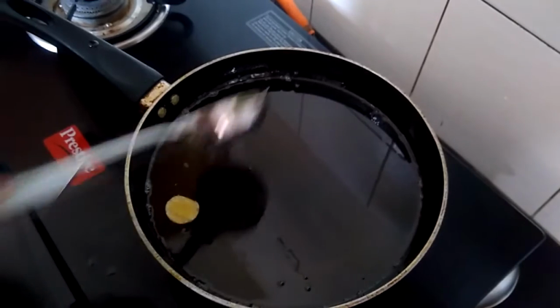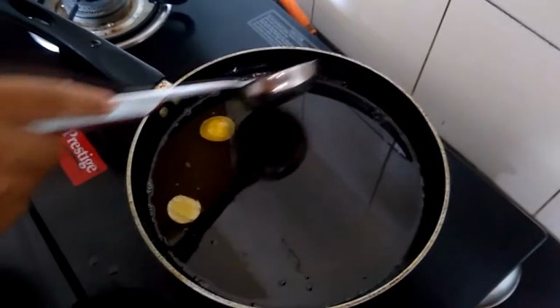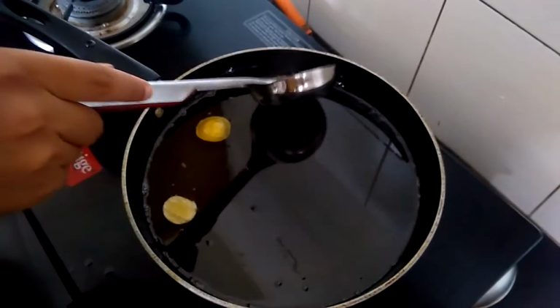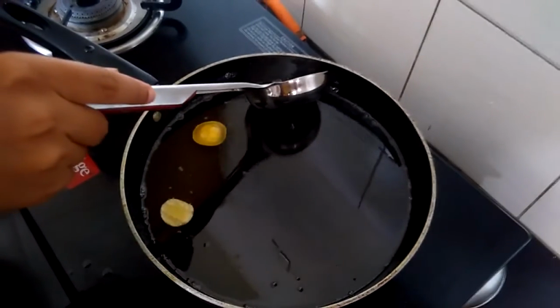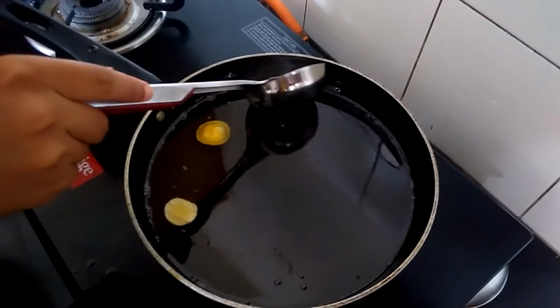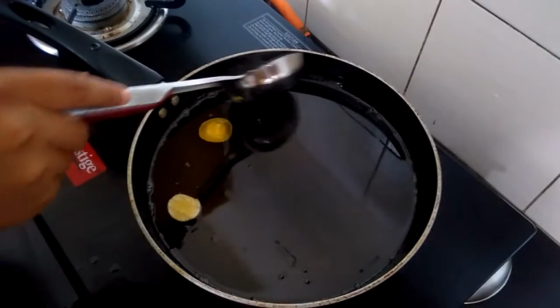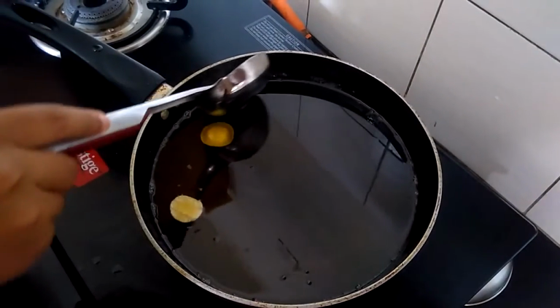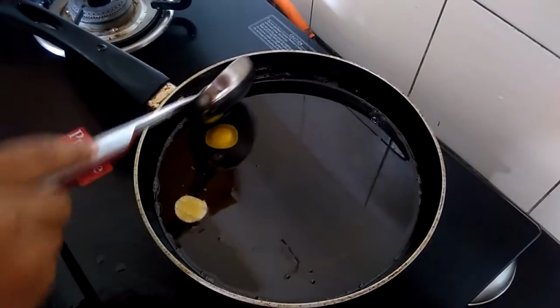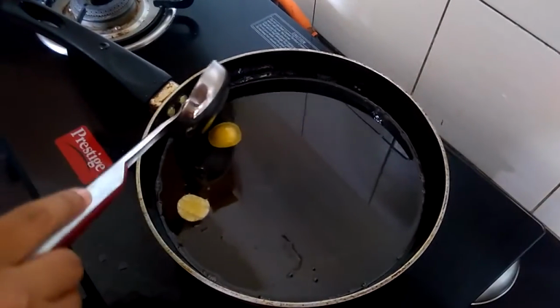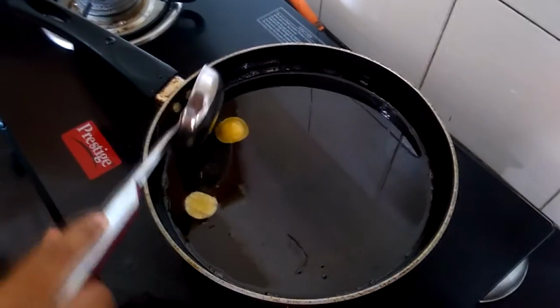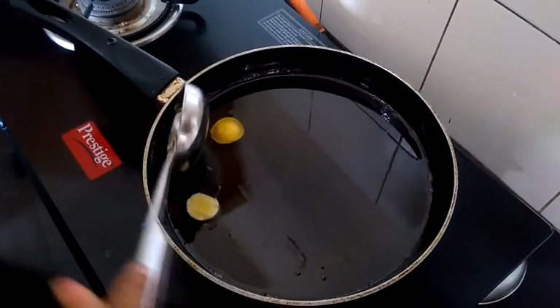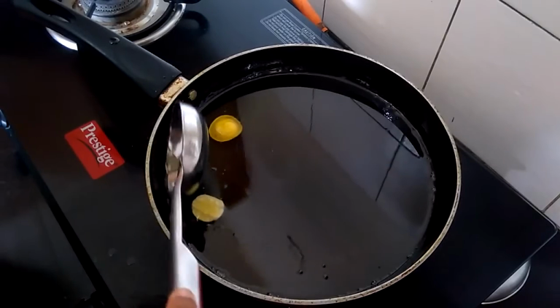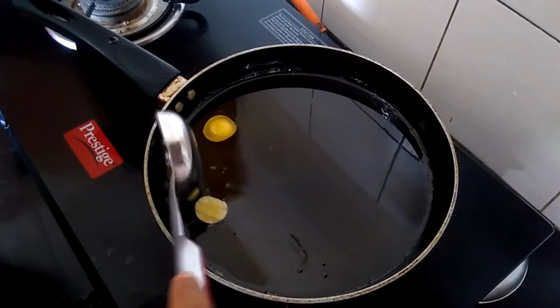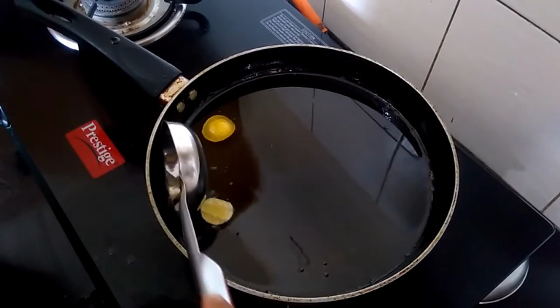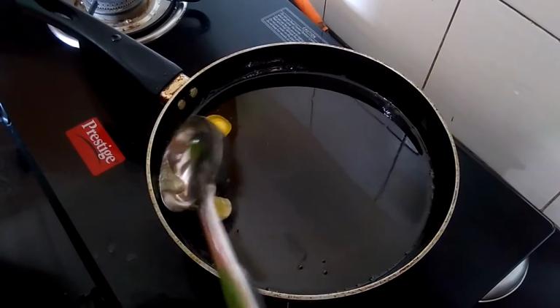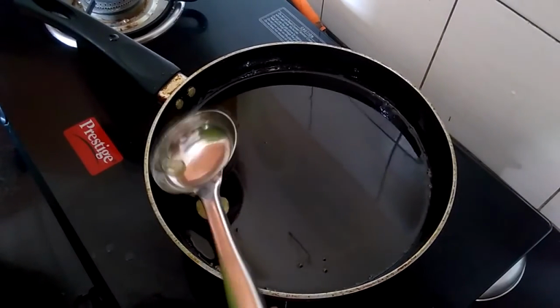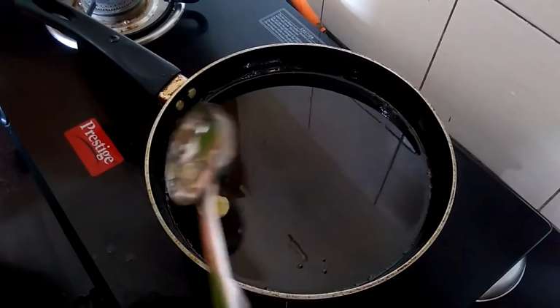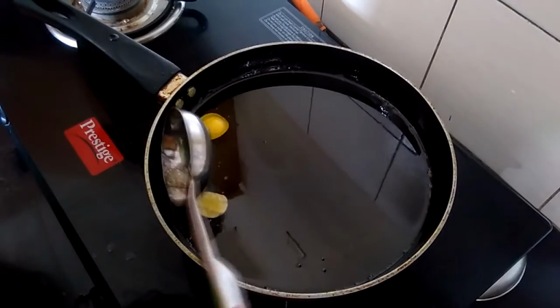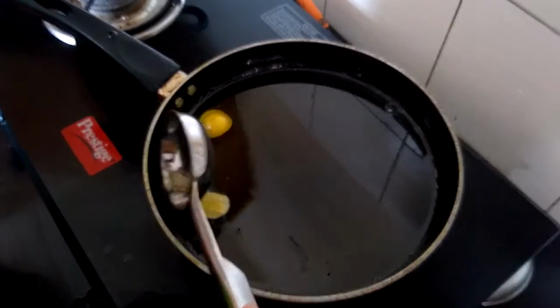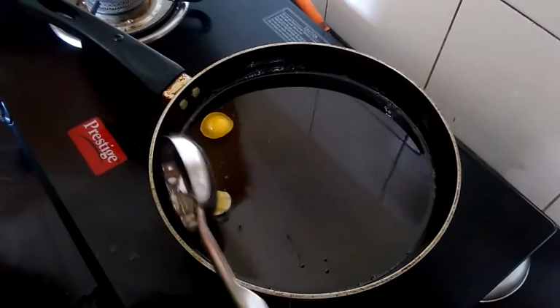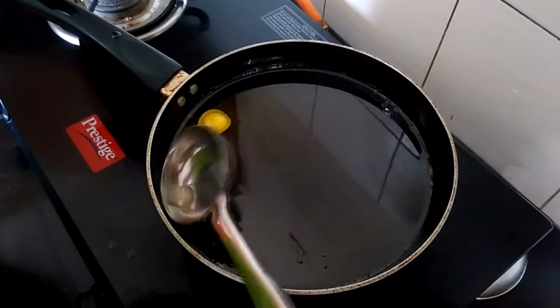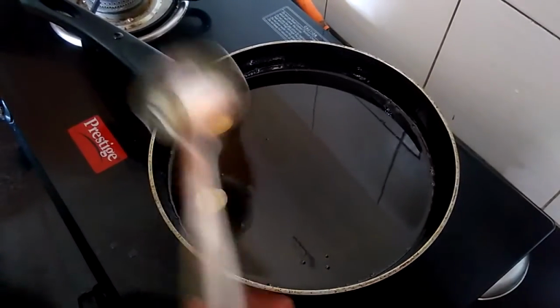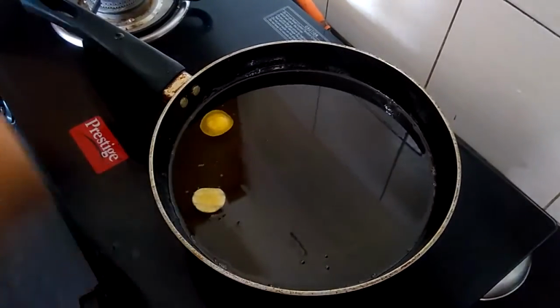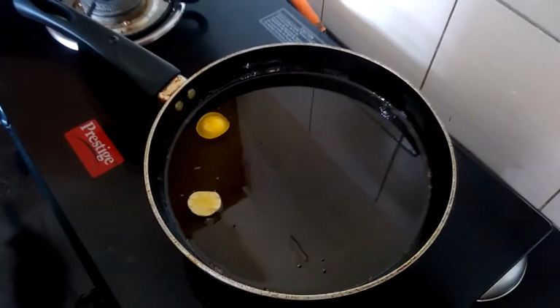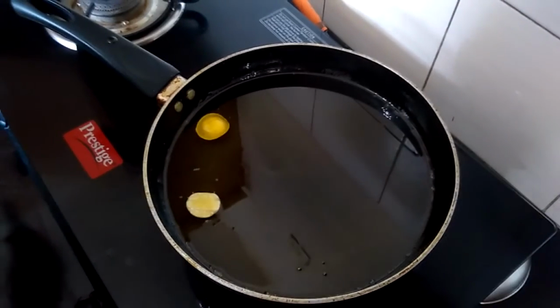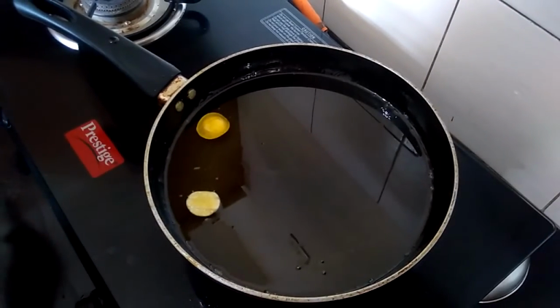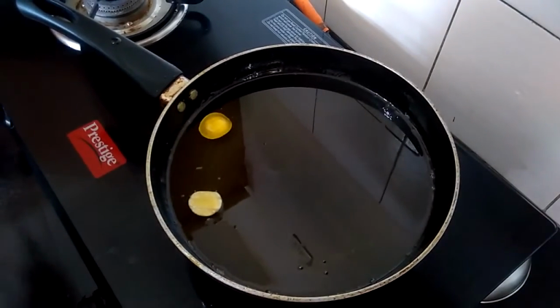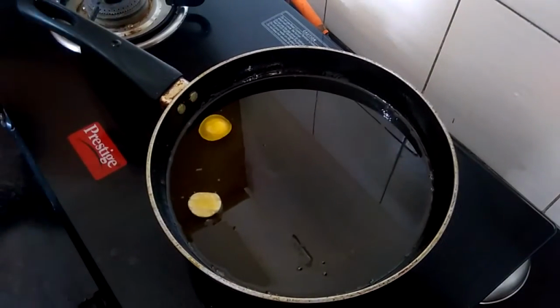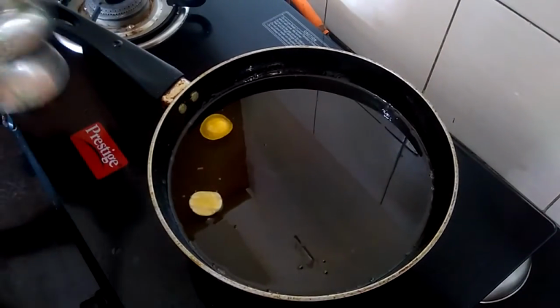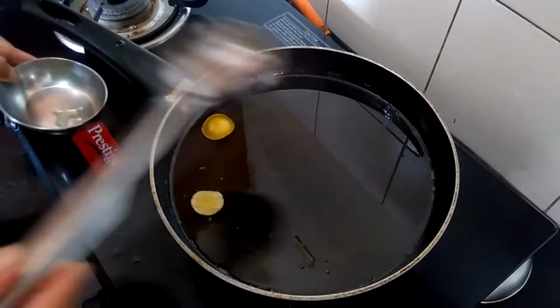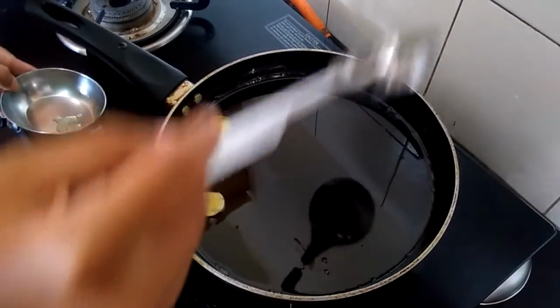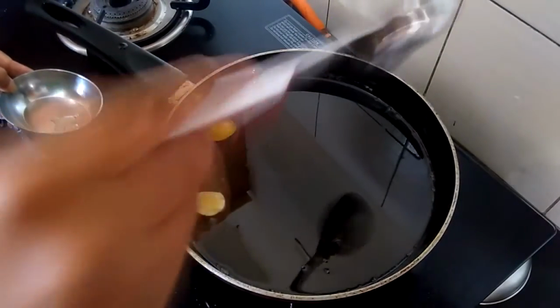If any scum has formed in your syrup, please remove it with the help of a ladle. Scum is the impurity from the sugar which floats on top of your syrup. Also remove the lemon wedges.